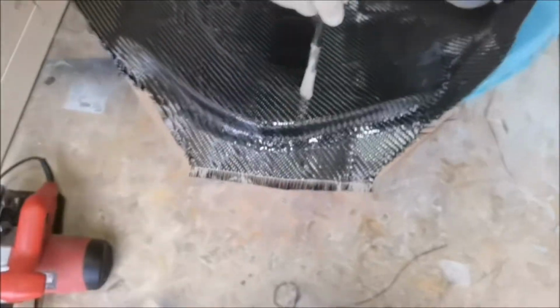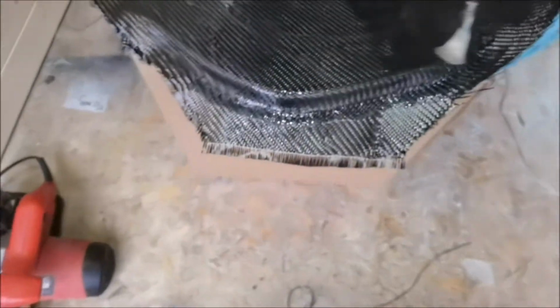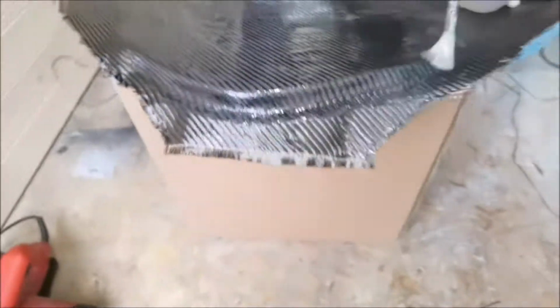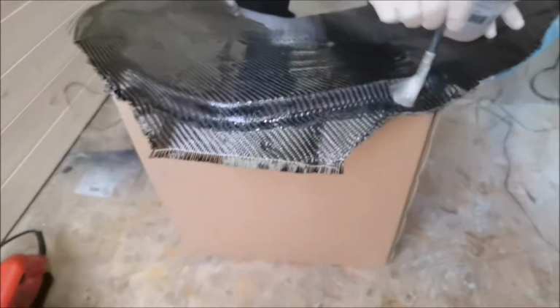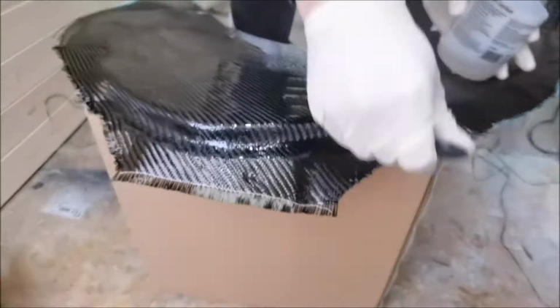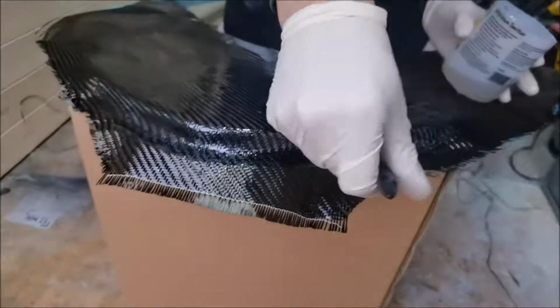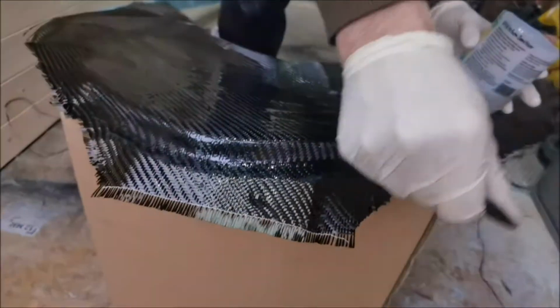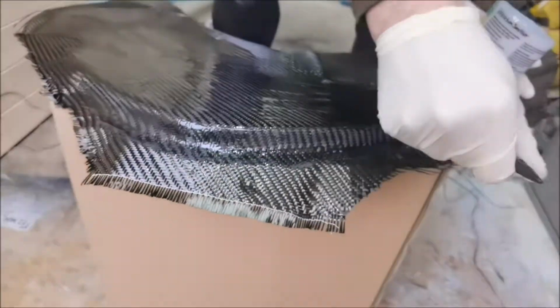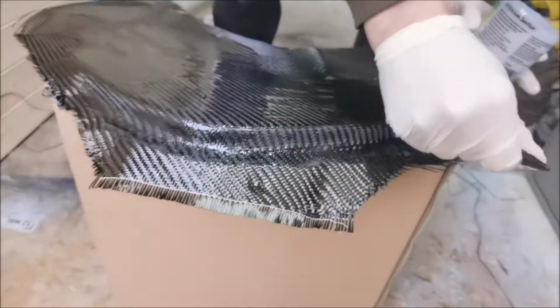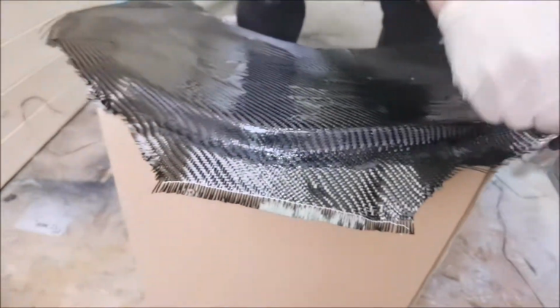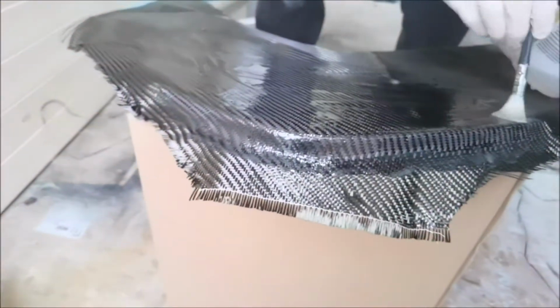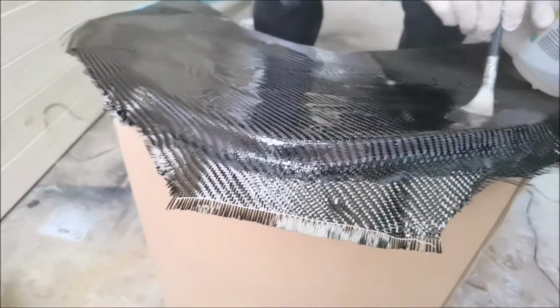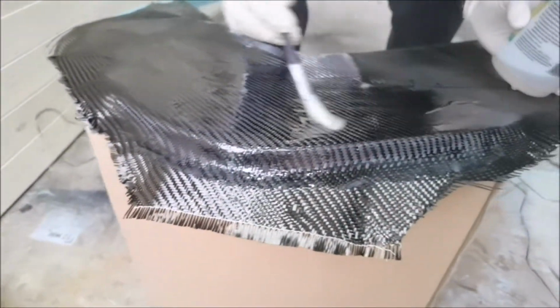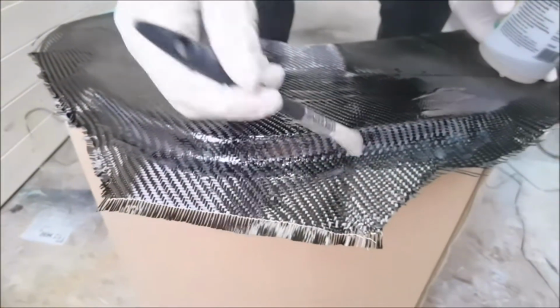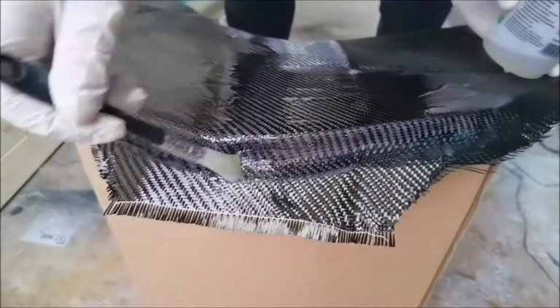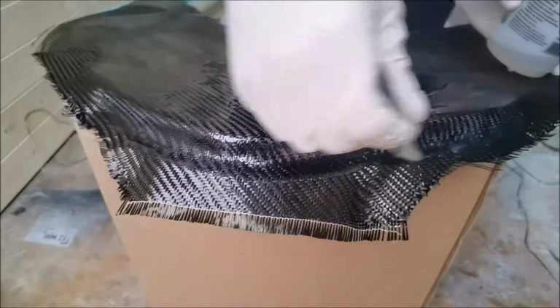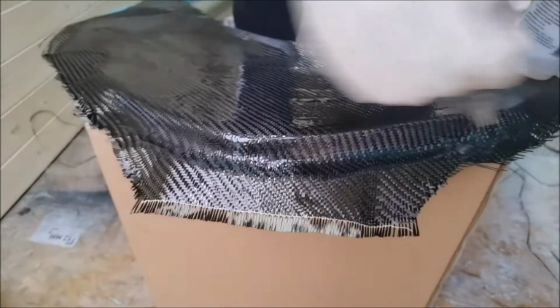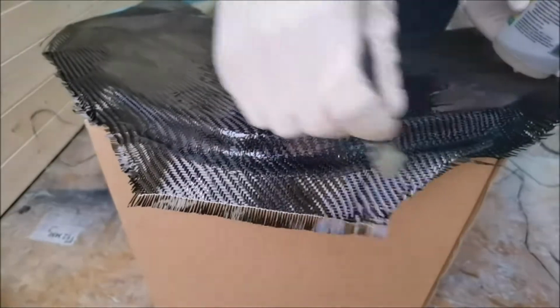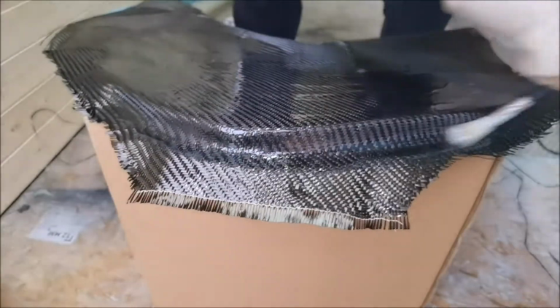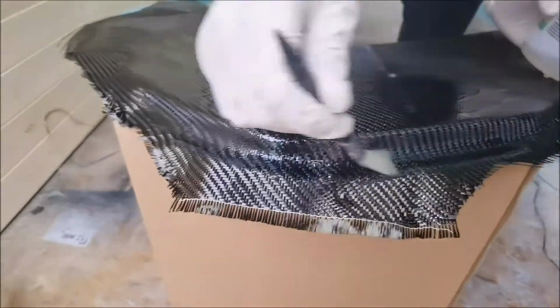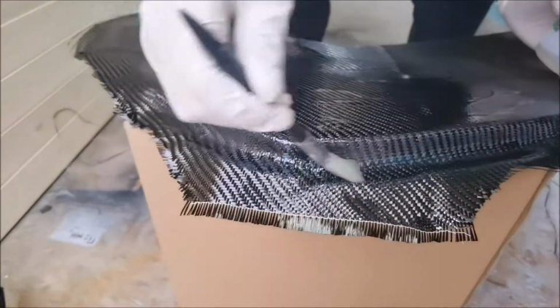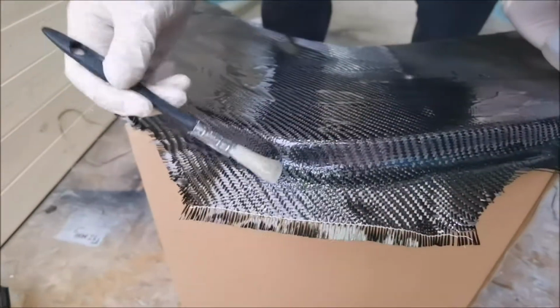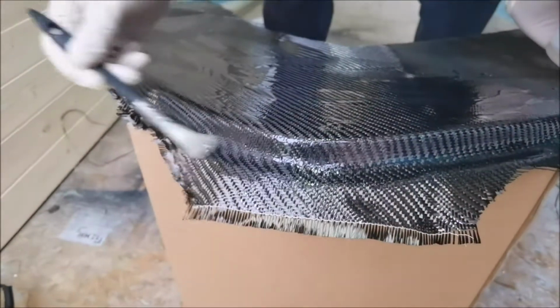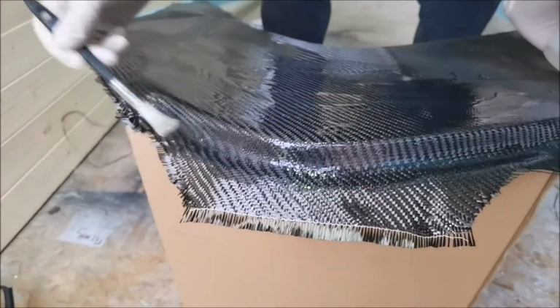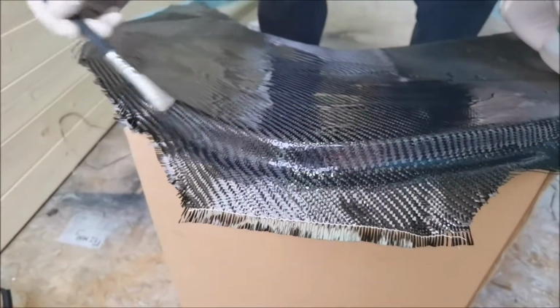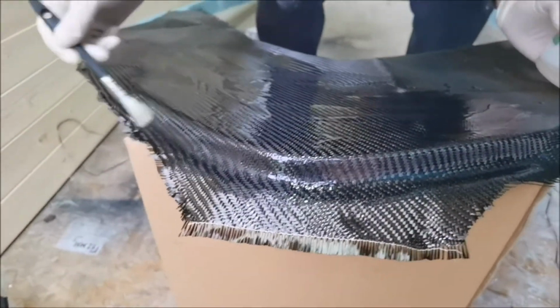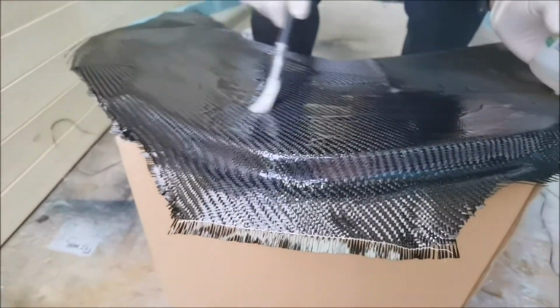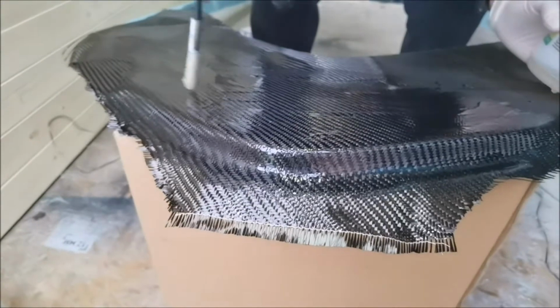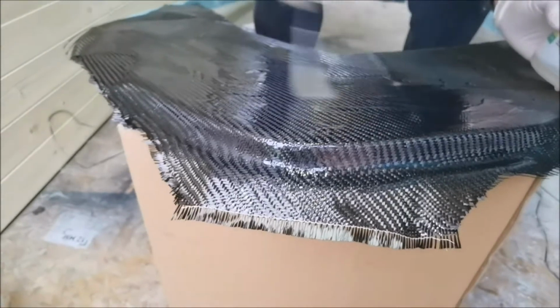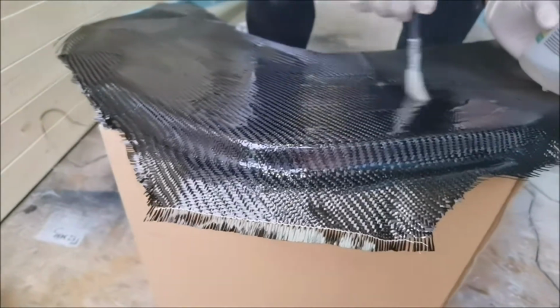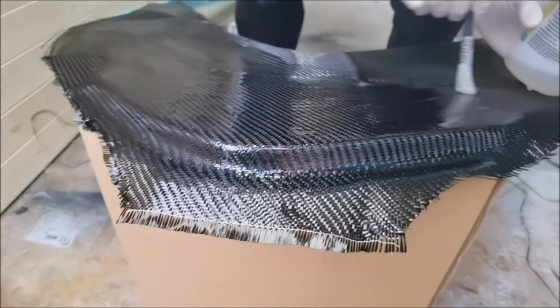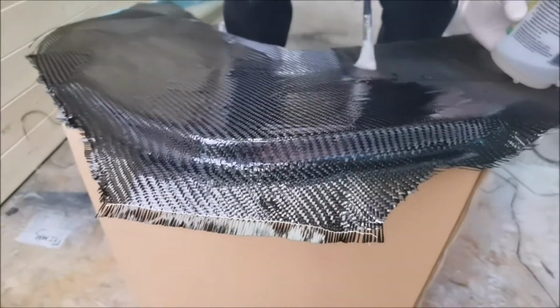Just look at that — it's actually taken shape and it's not even setting yet. It's beautiful. We'll trim the edge afterwards. That looks superb, it actually looks damn sexy.